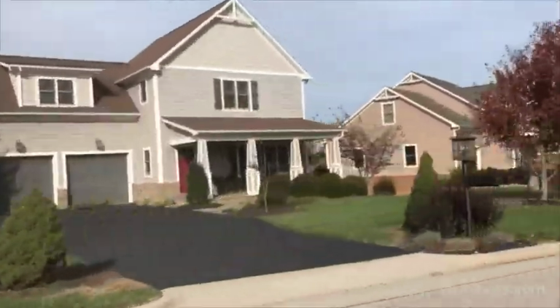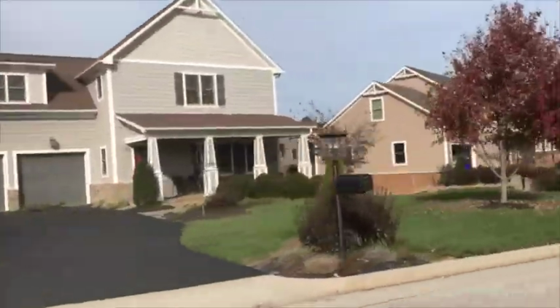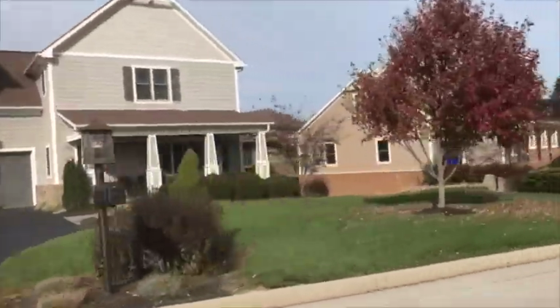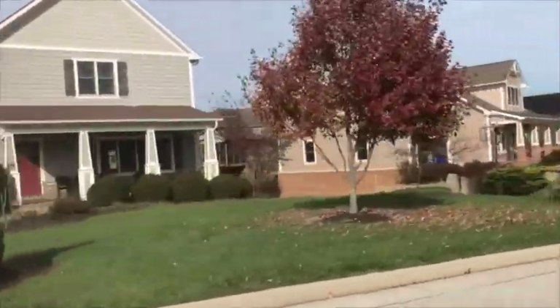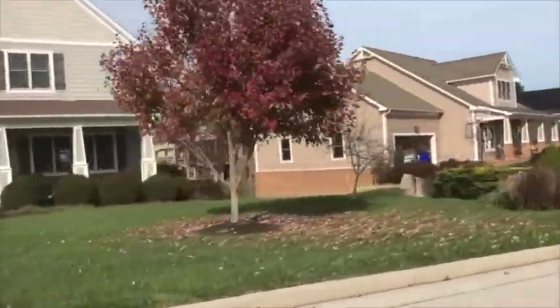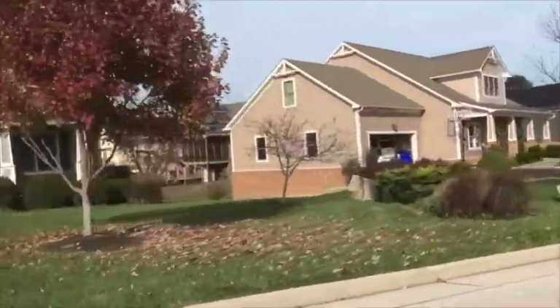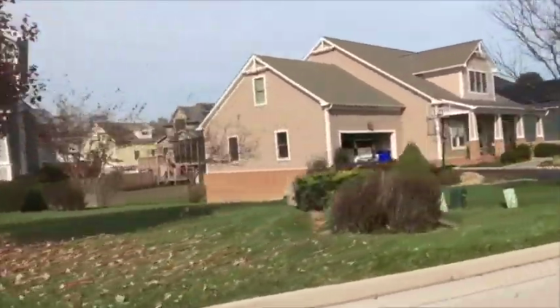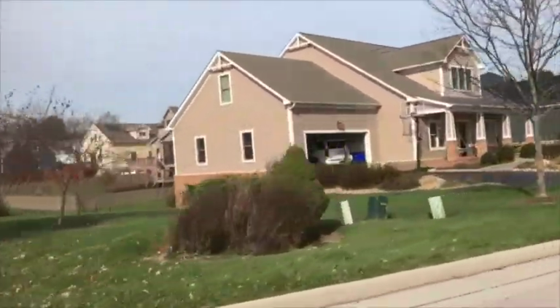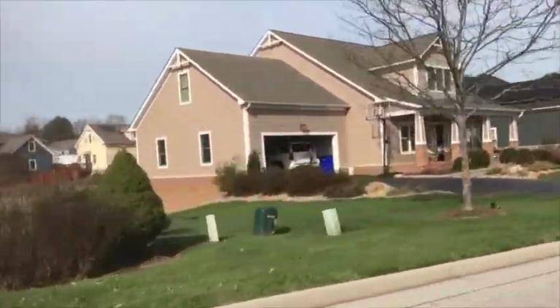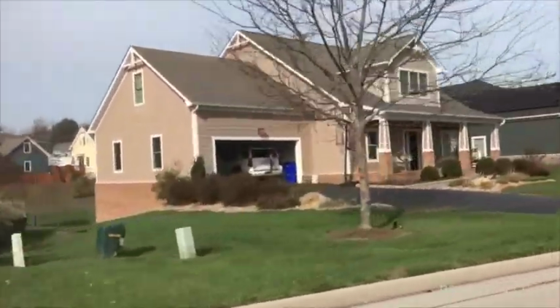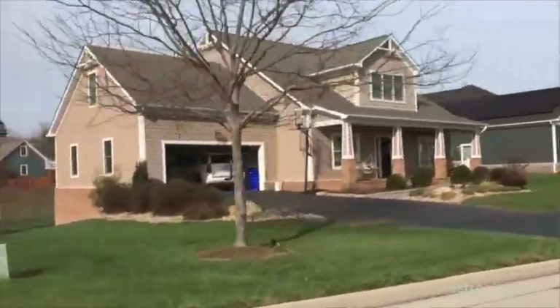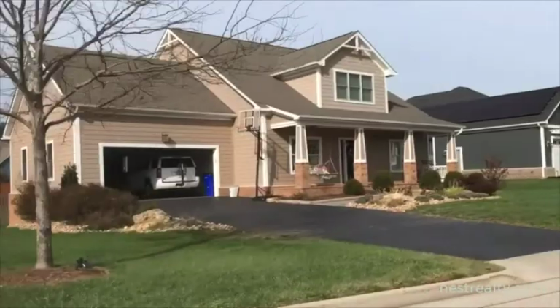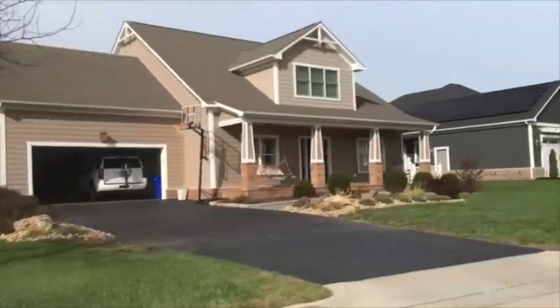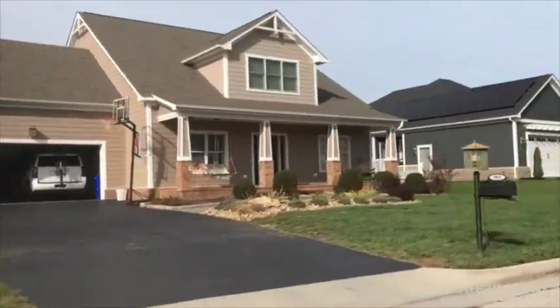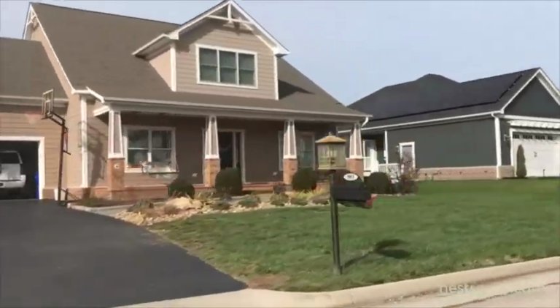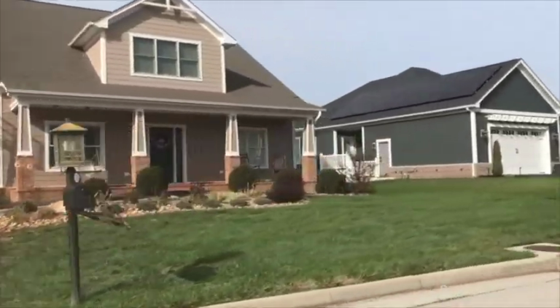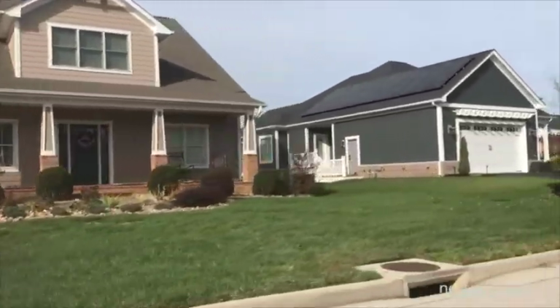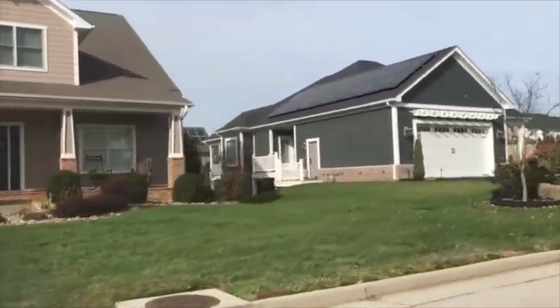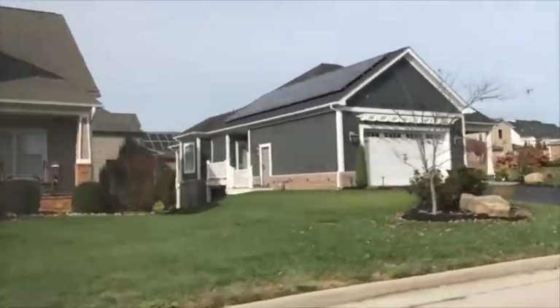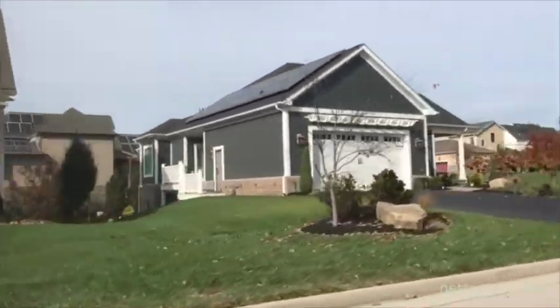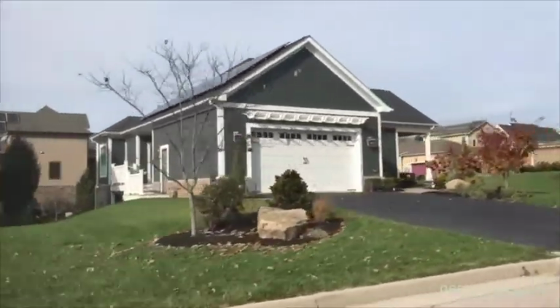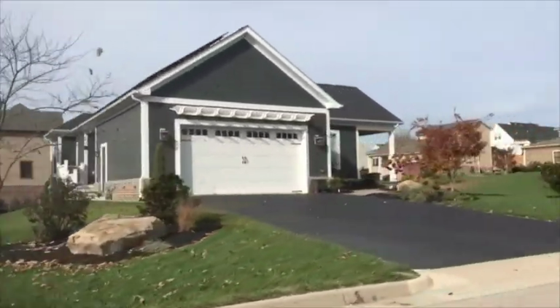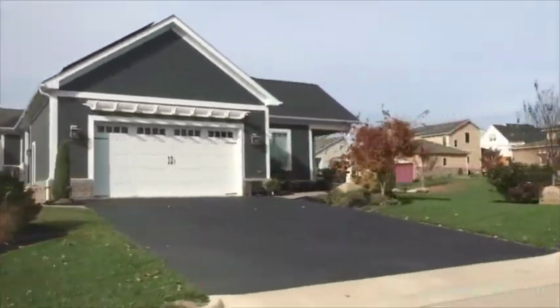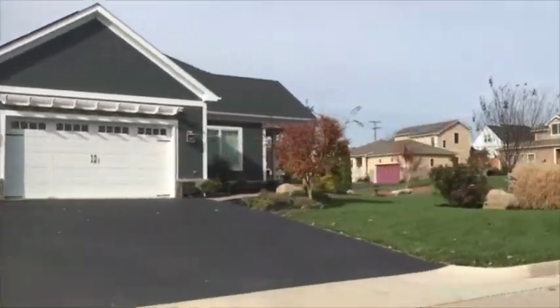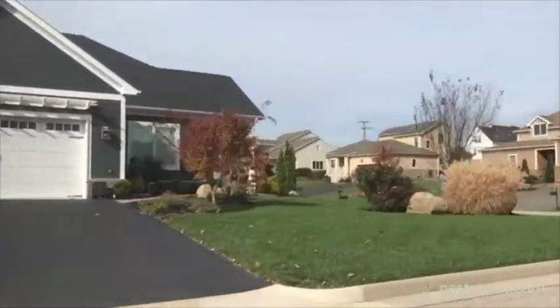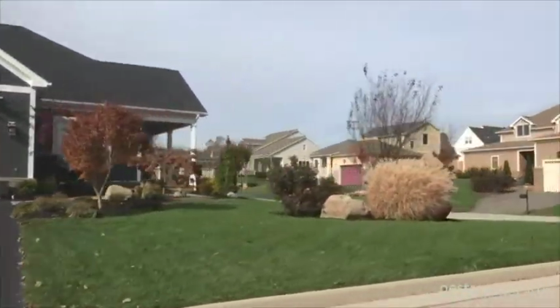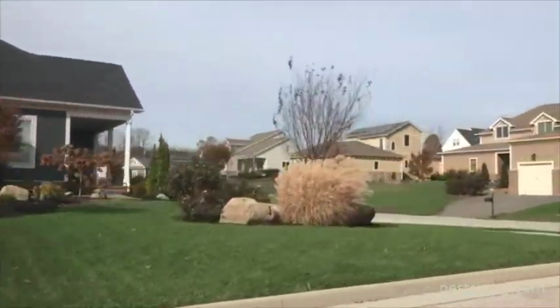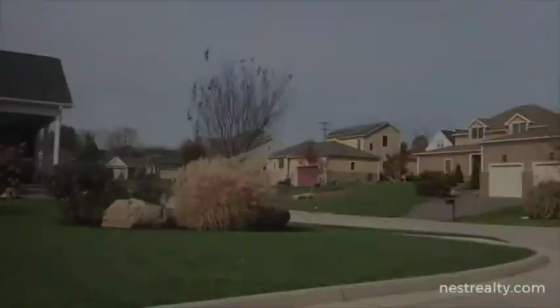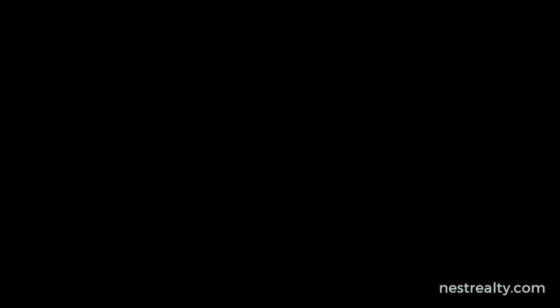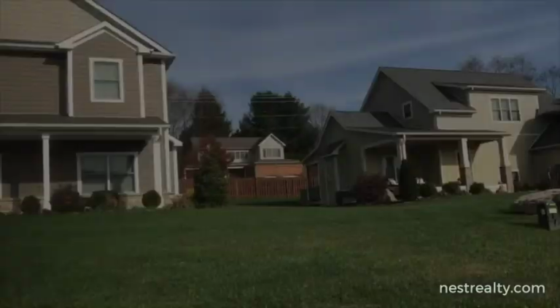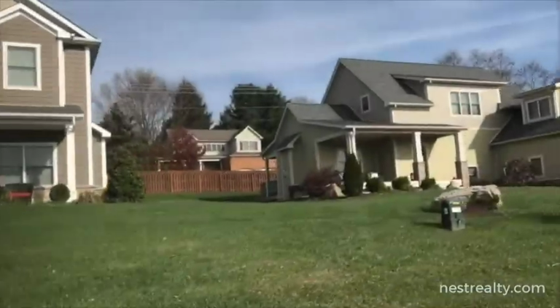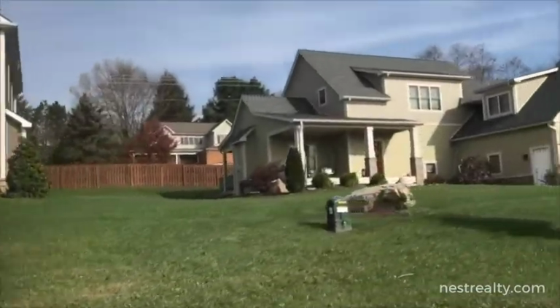Built to exceed the exacting EarthCraft certification standards, these homes put into practice the principles of space planning, design, and timeless luxury.